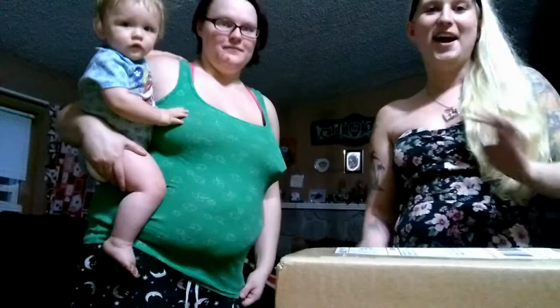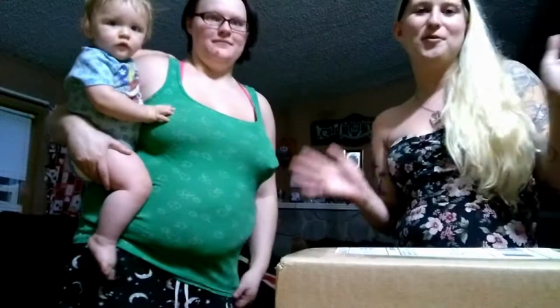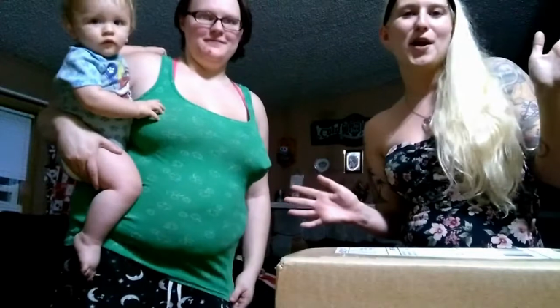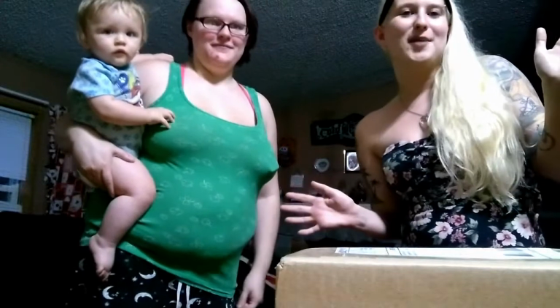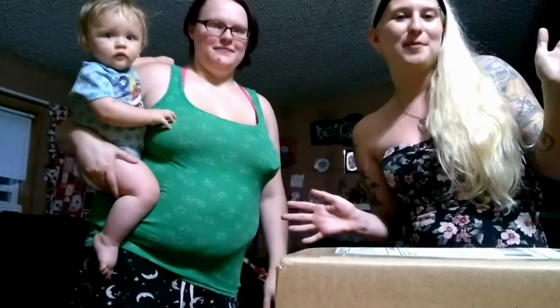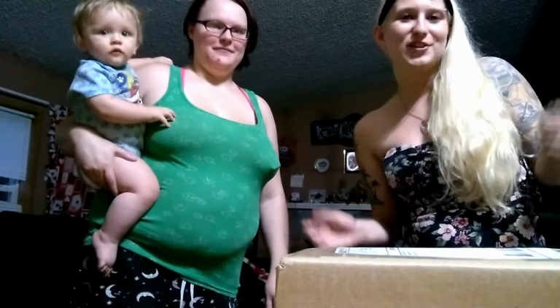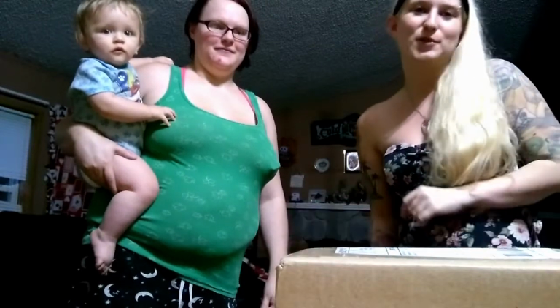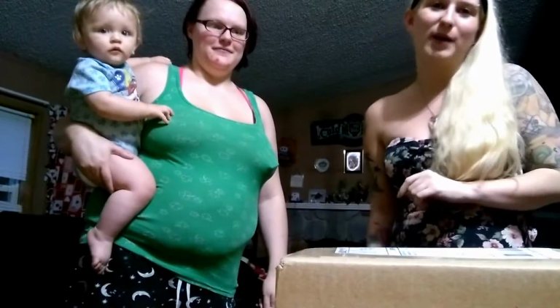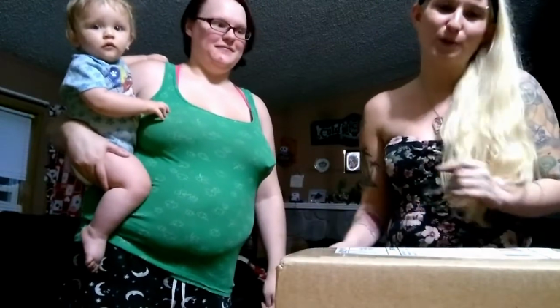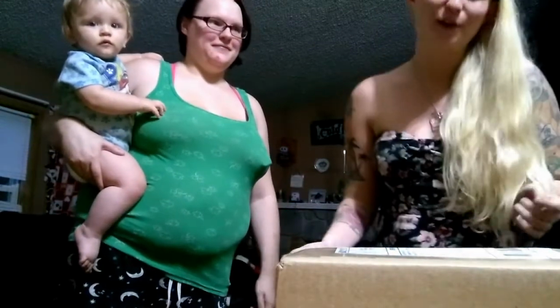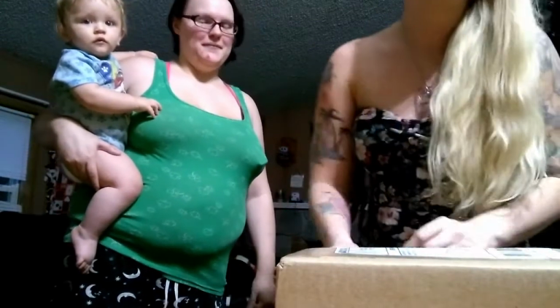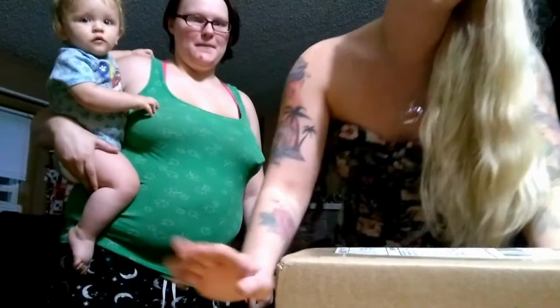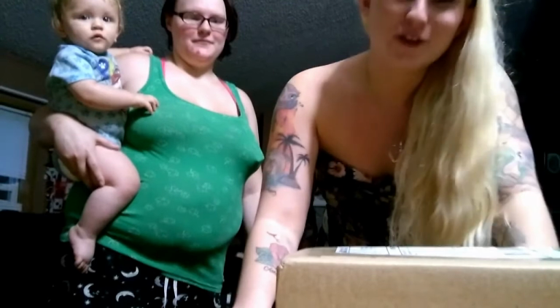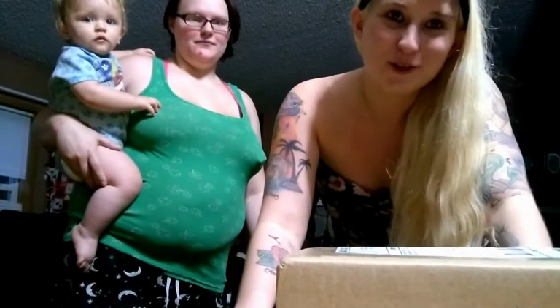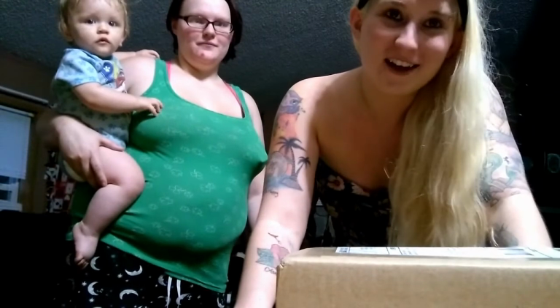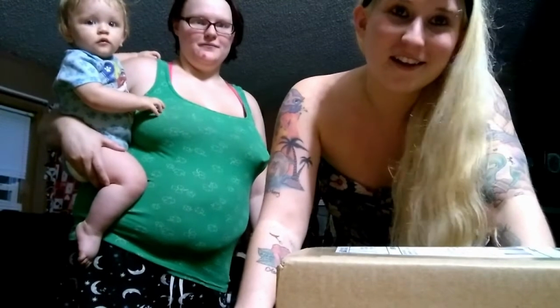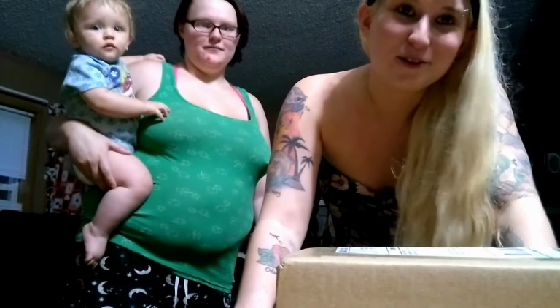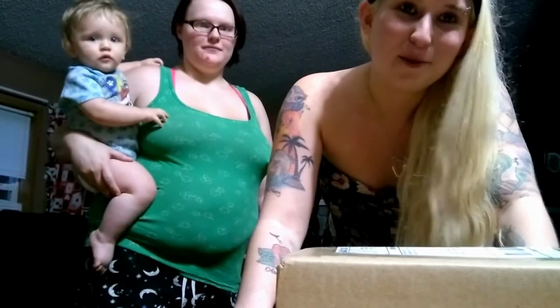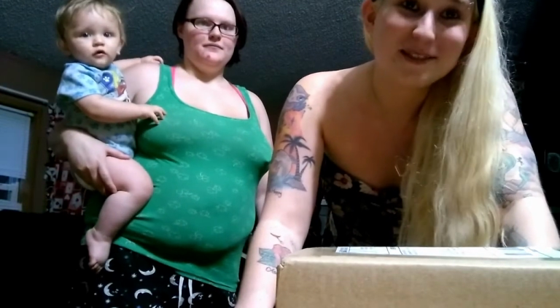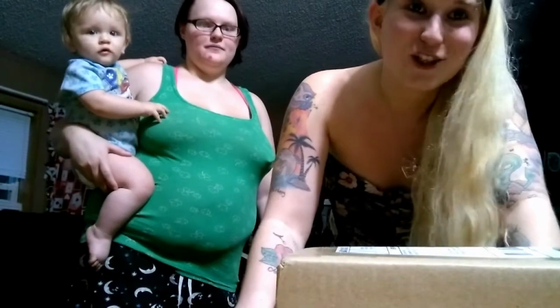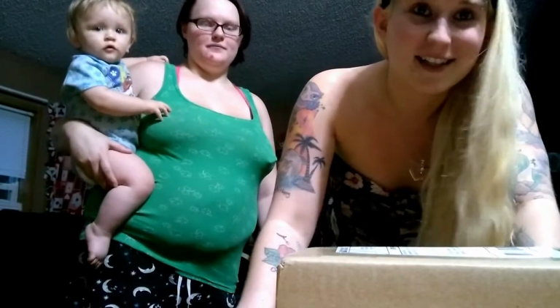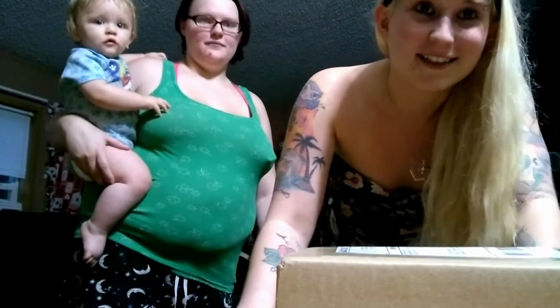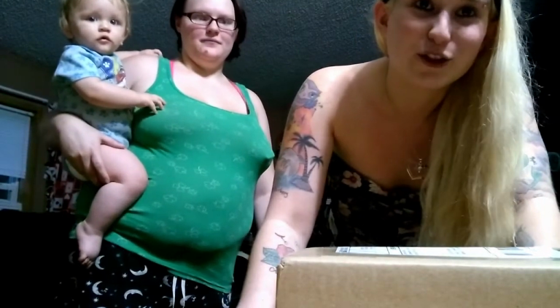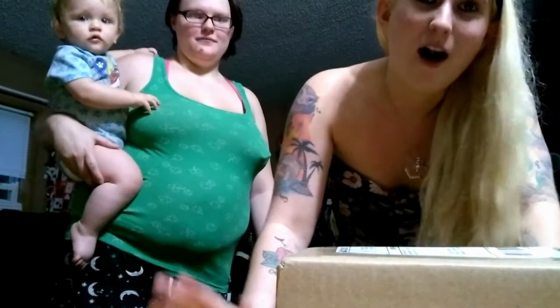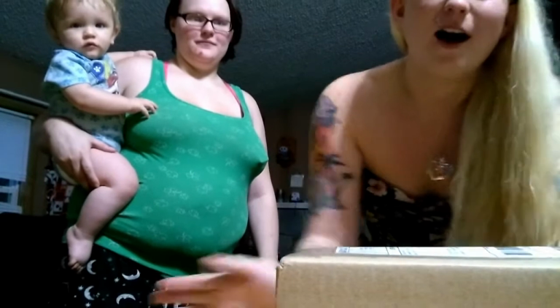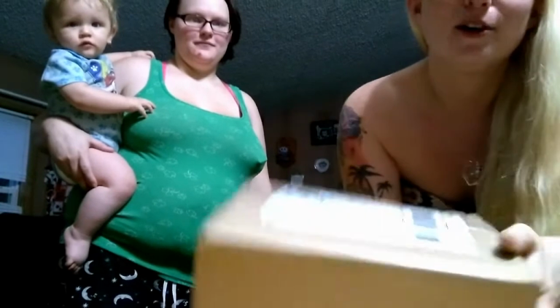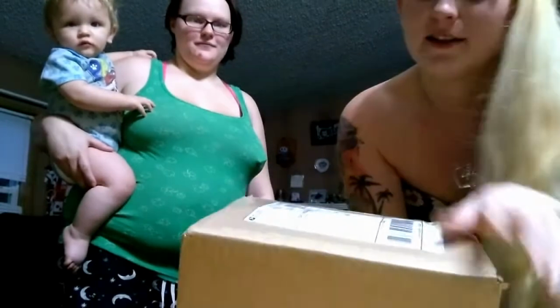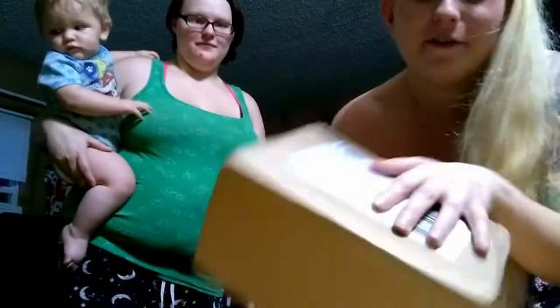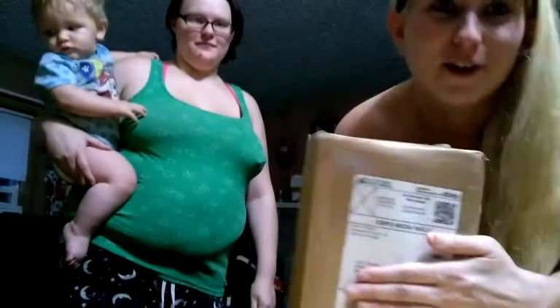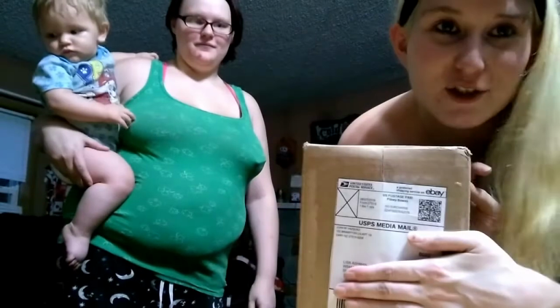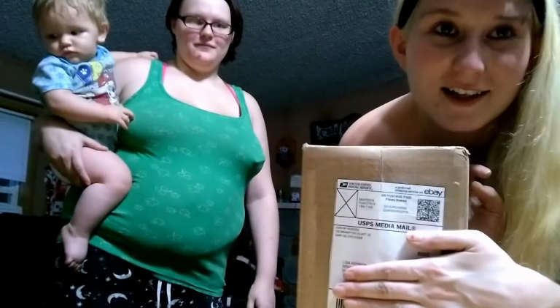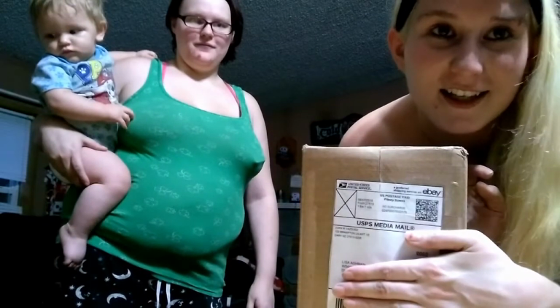Hi everyone, I'm Scrappy Illustrious. Welcome back to a brand new video. So there's a new trend on YouTube of these mystery boxes, so I ordered myself a mystery box.